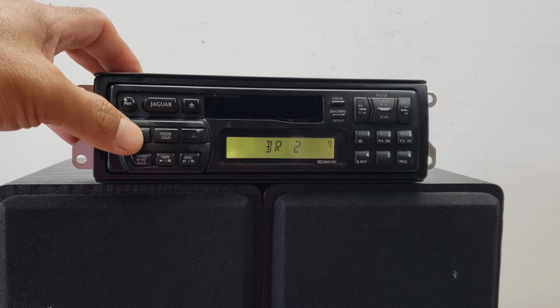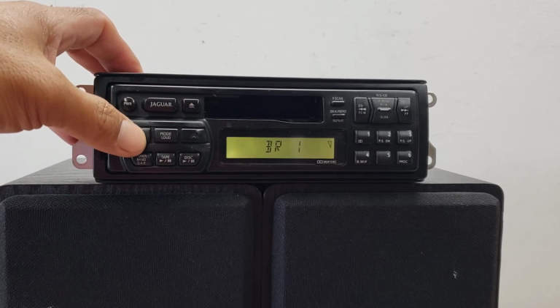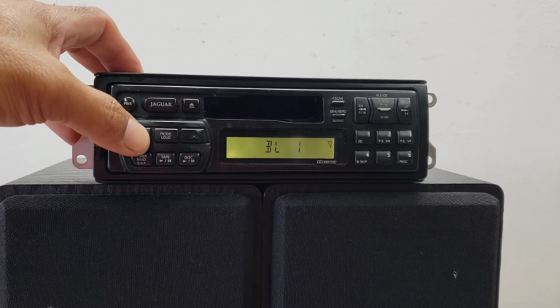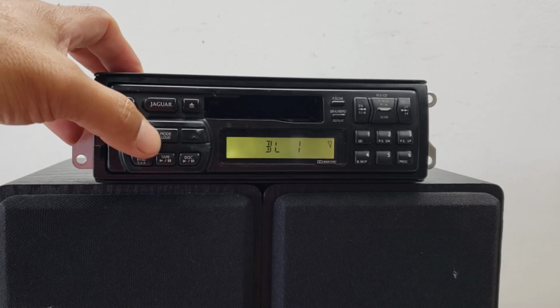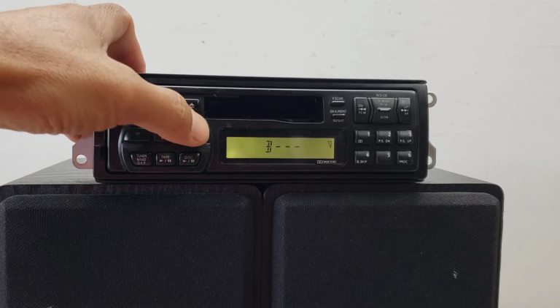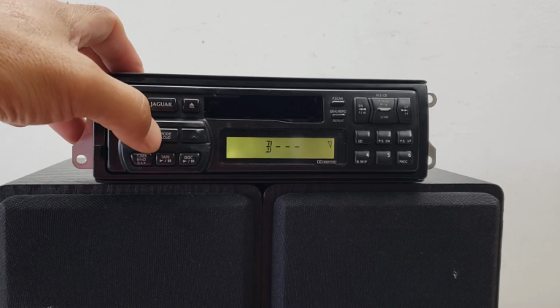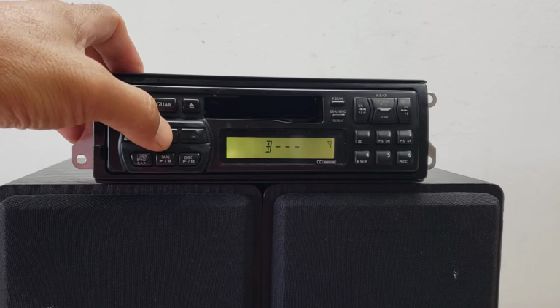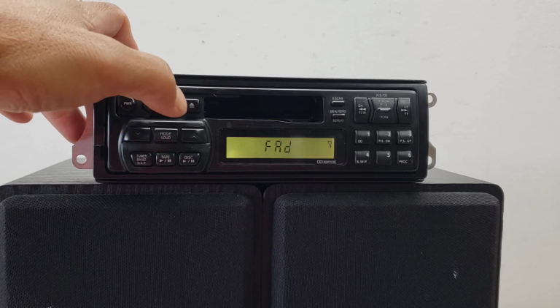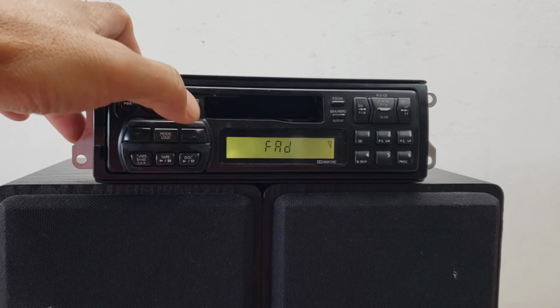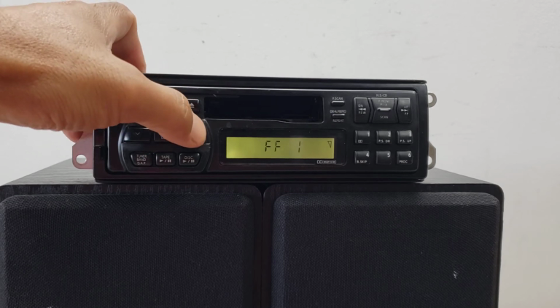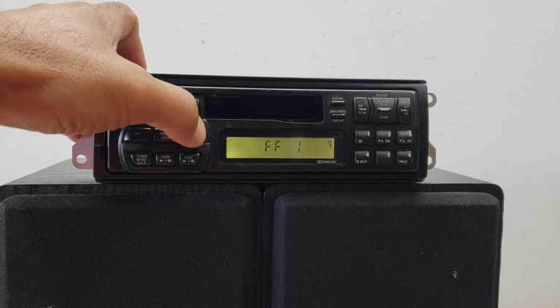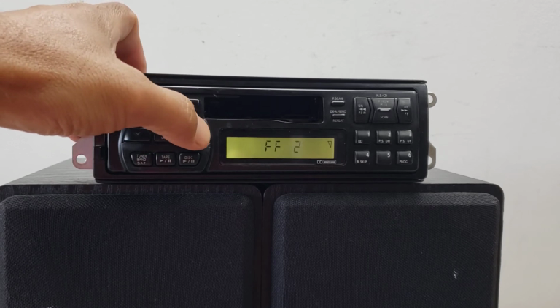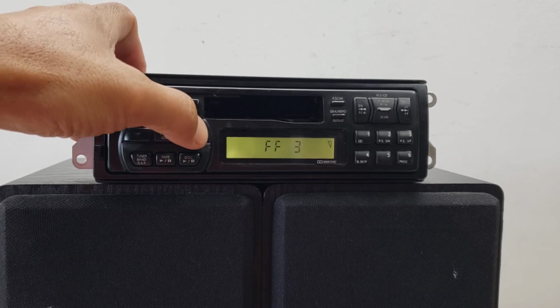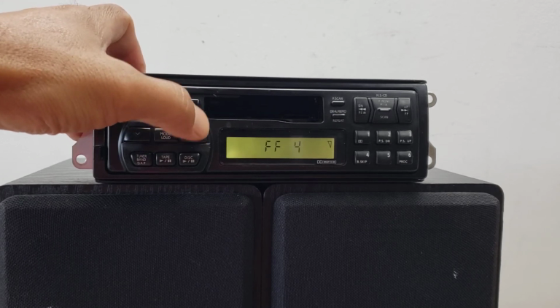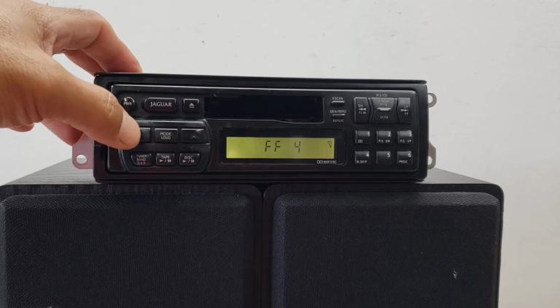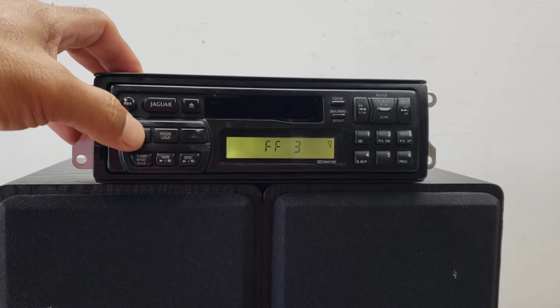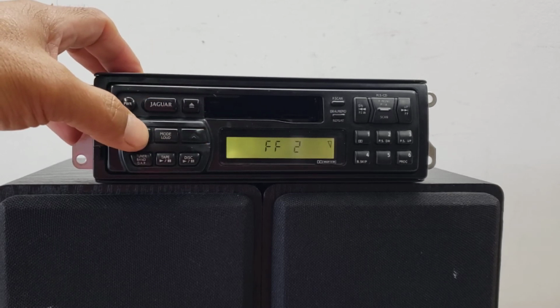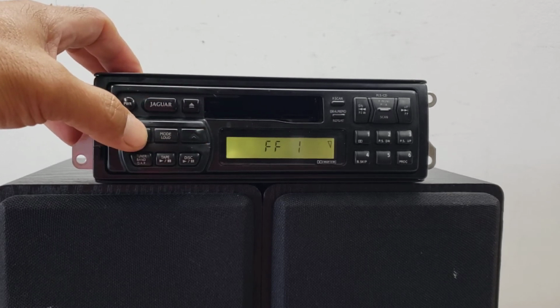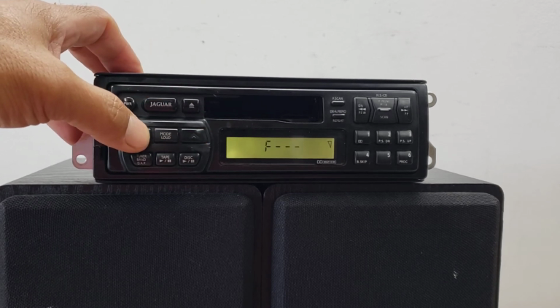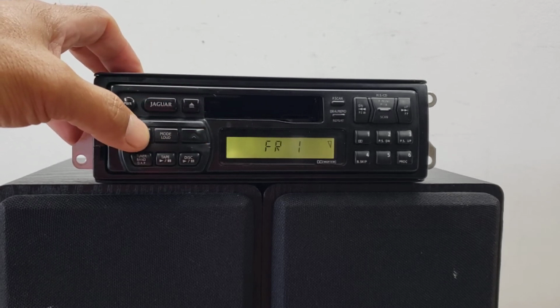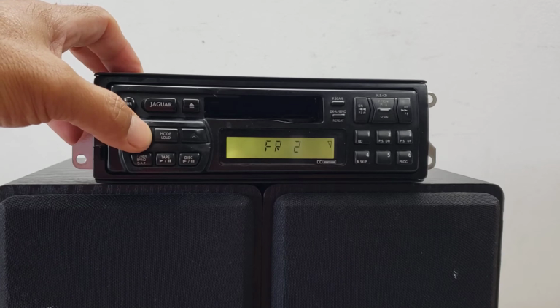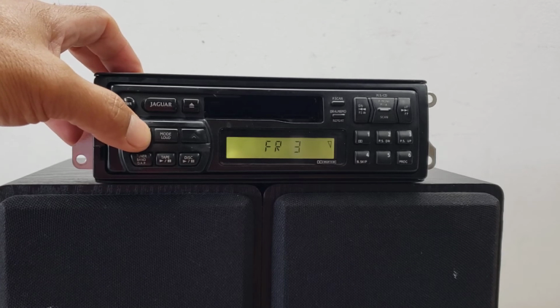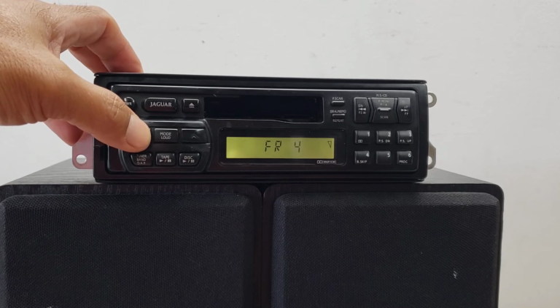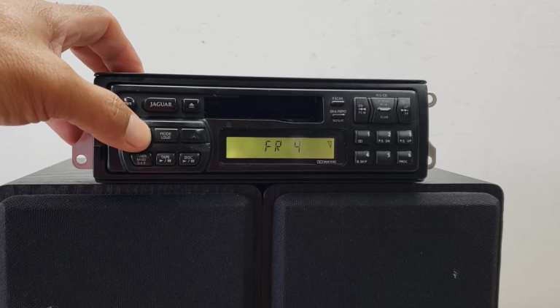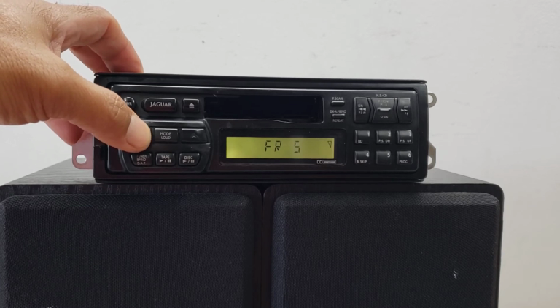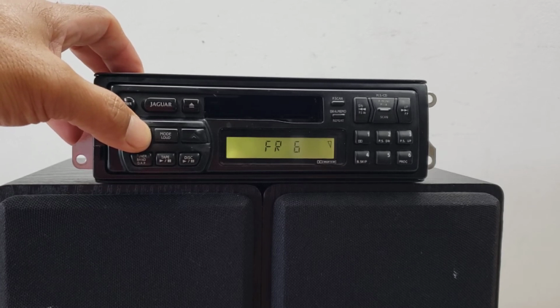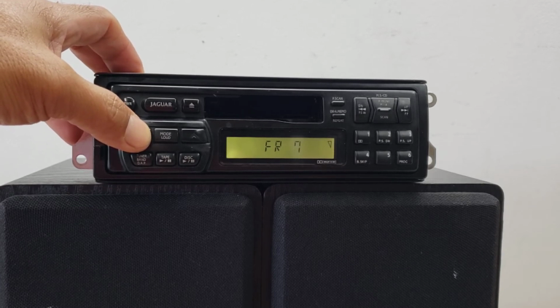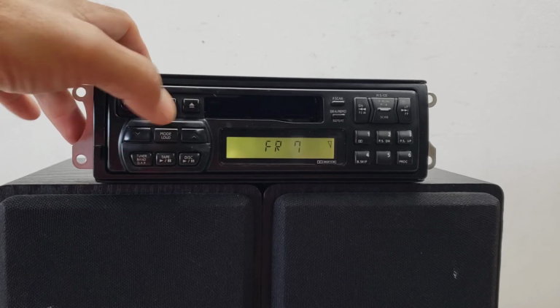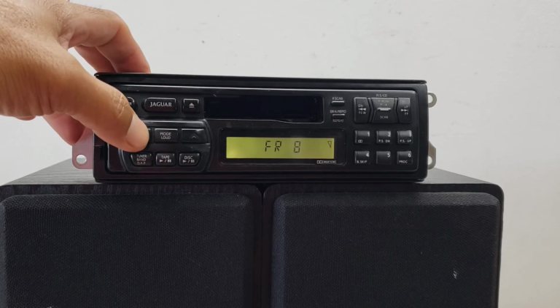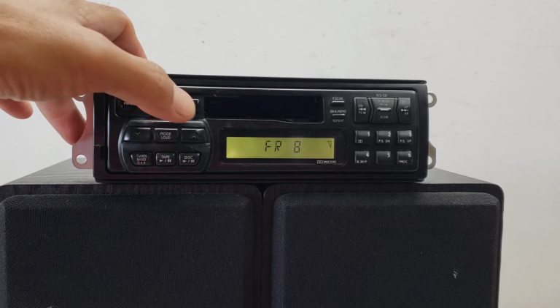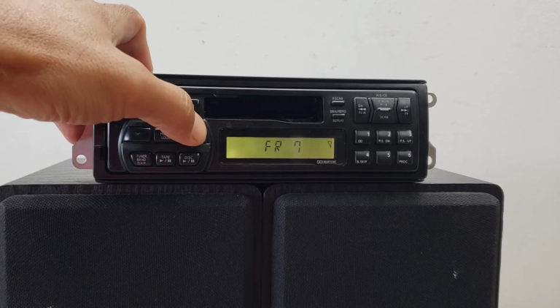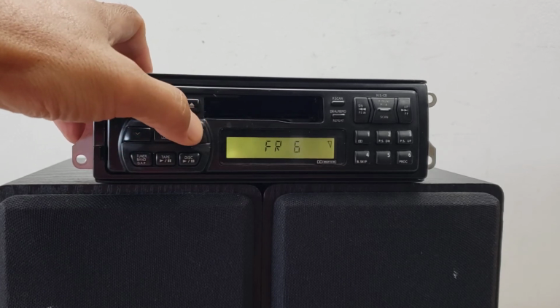I don't have rear speakers, but if I did it could fade to the back. Obviously I don't have any connected, so it'll just fade.